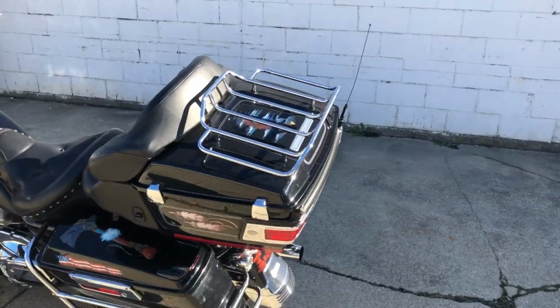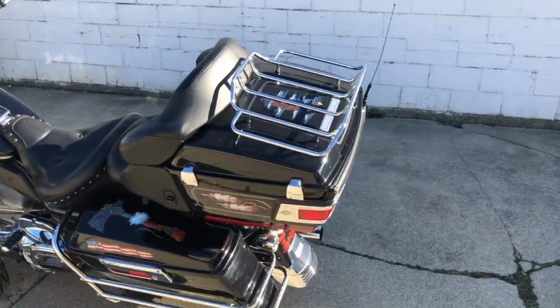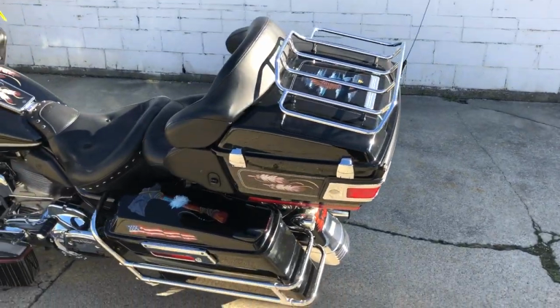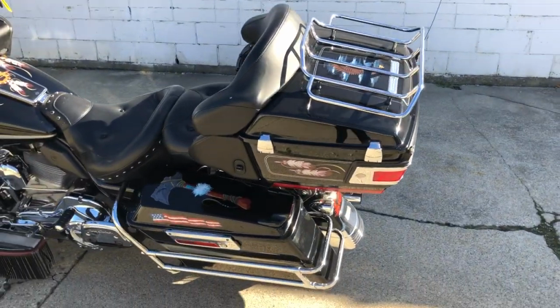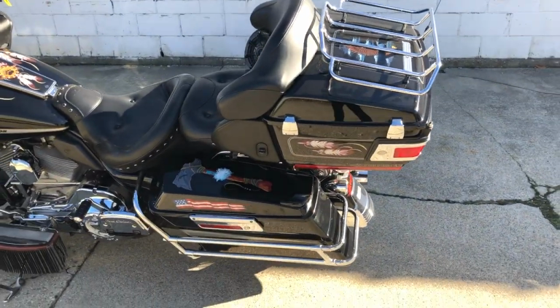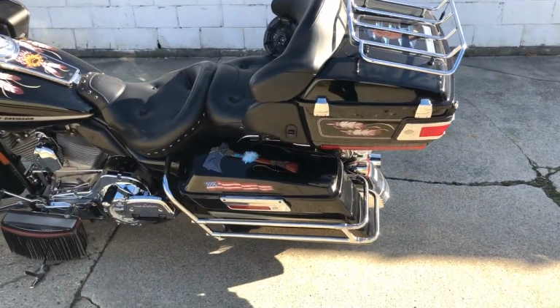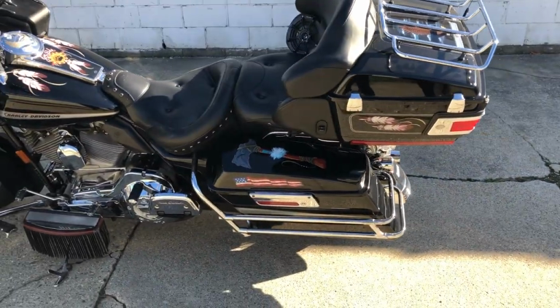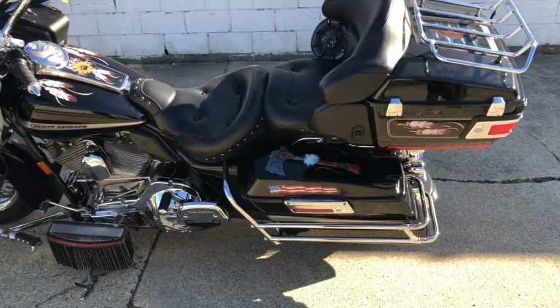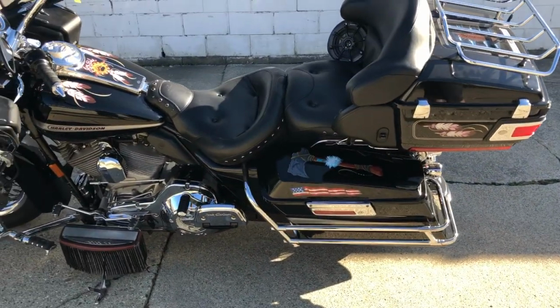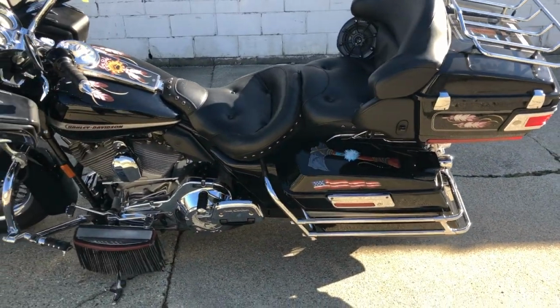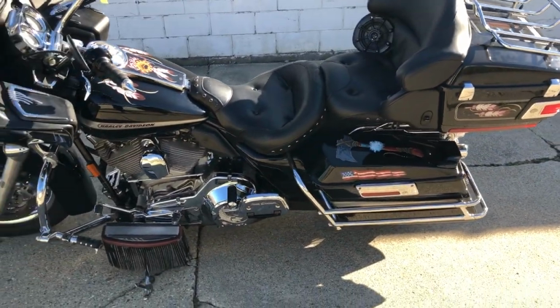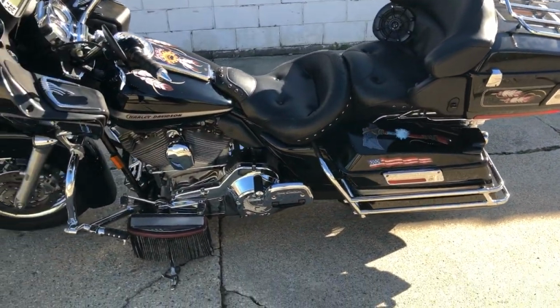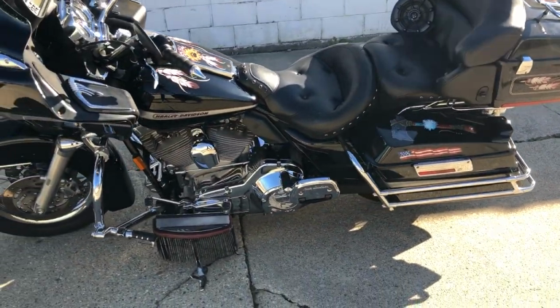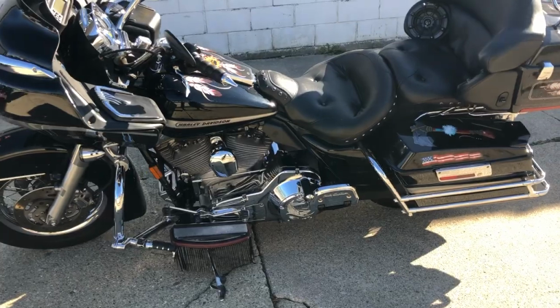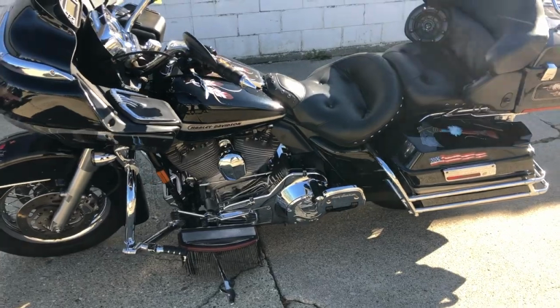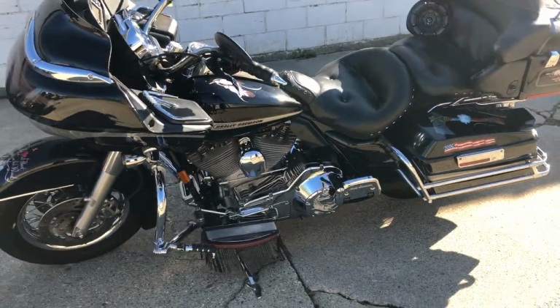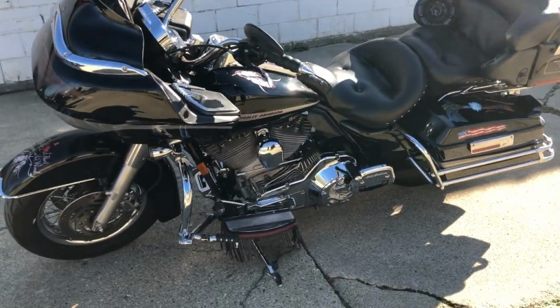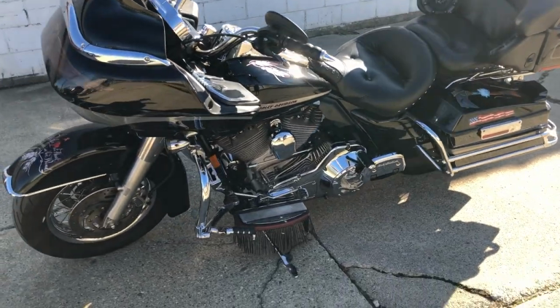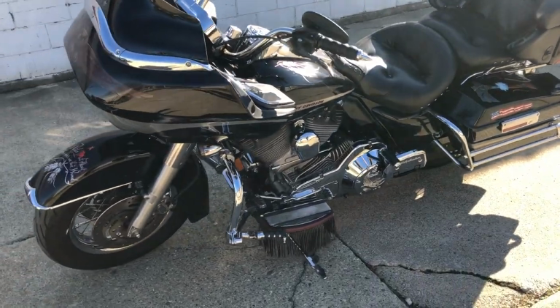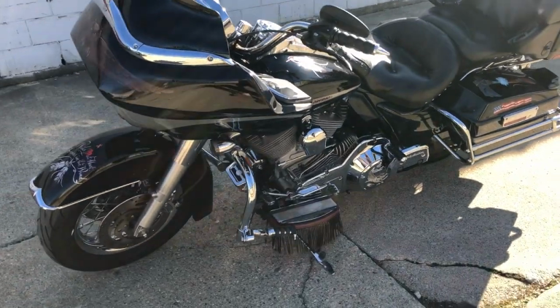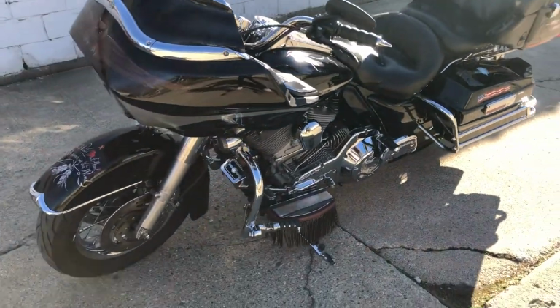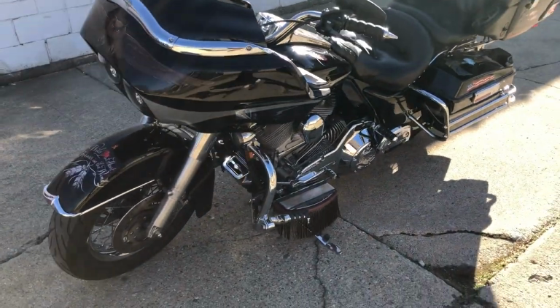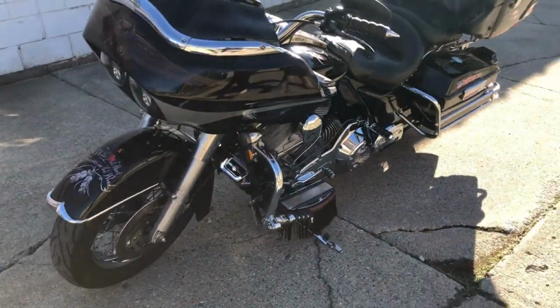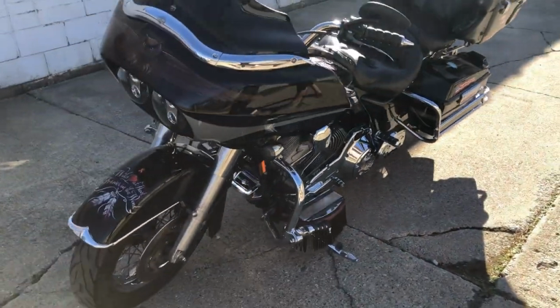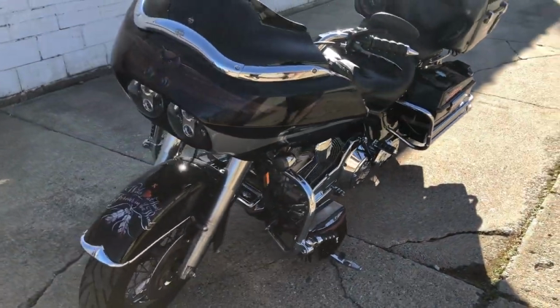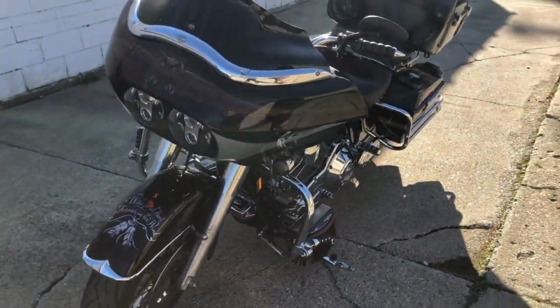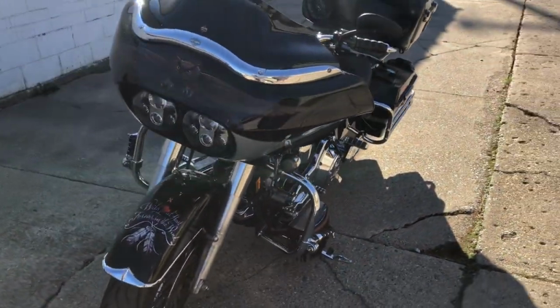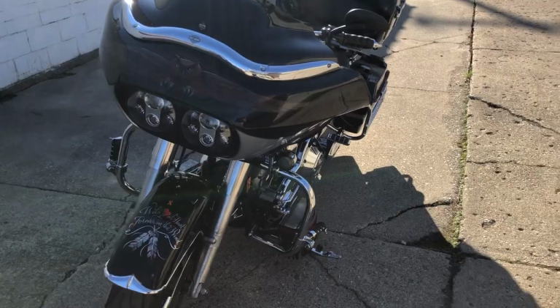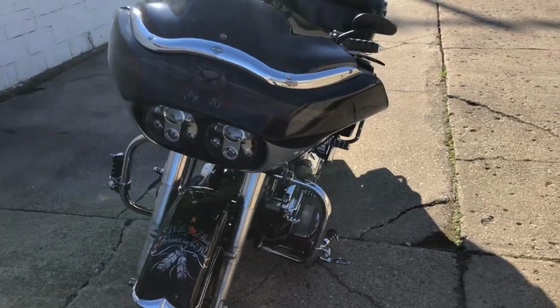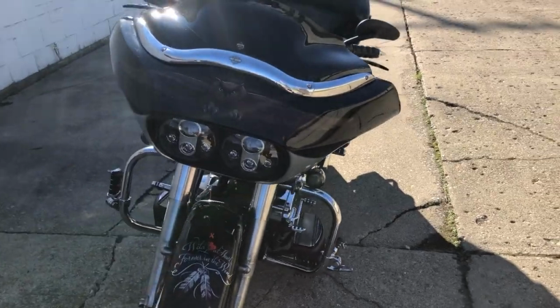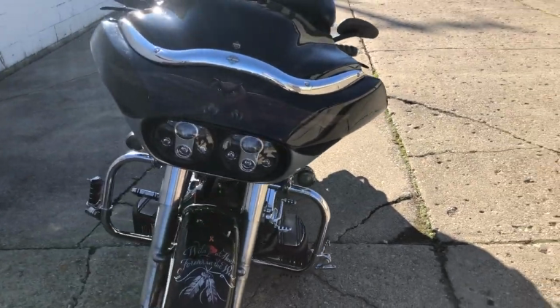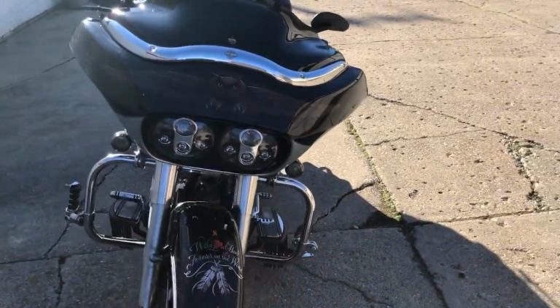Hey guys, approvalpowersports.com here doing some videos on stuff that just came in. Check out this '06 Road Glide — it's a must-see. It's been professionally pinstriped and done right. You can really stand out from the crowd on this one.